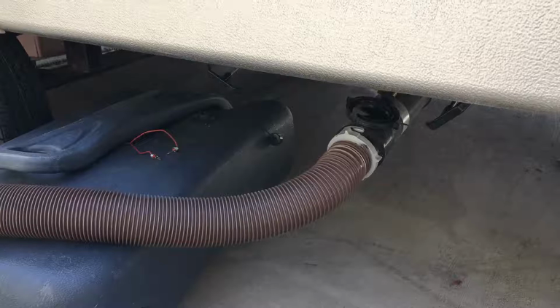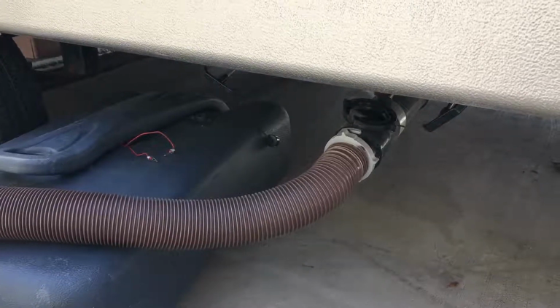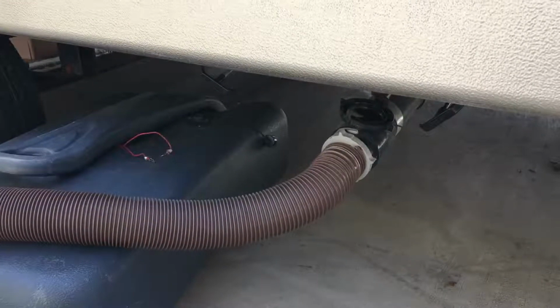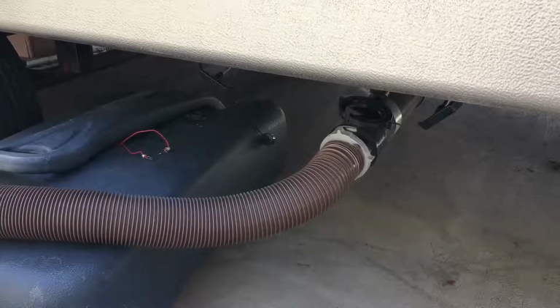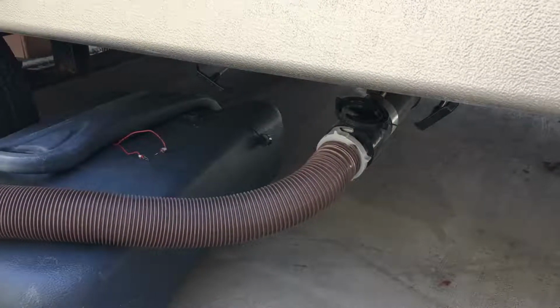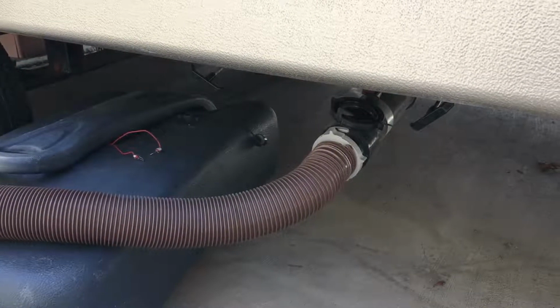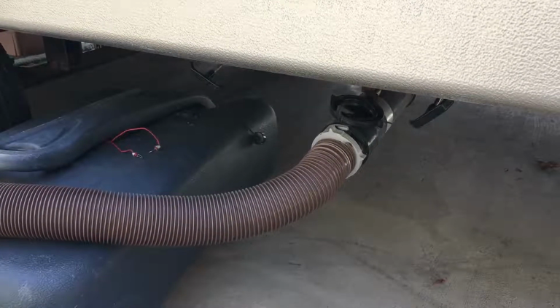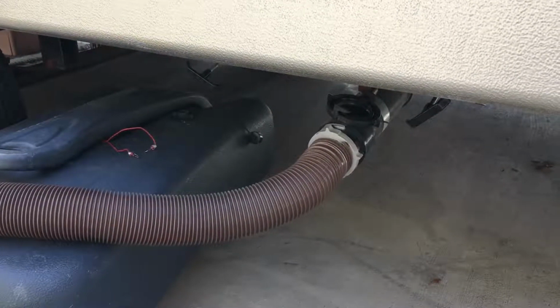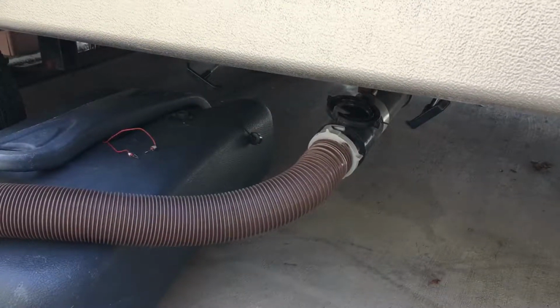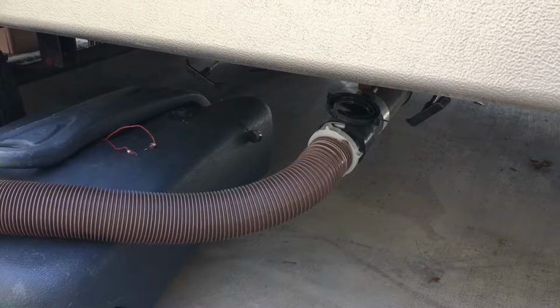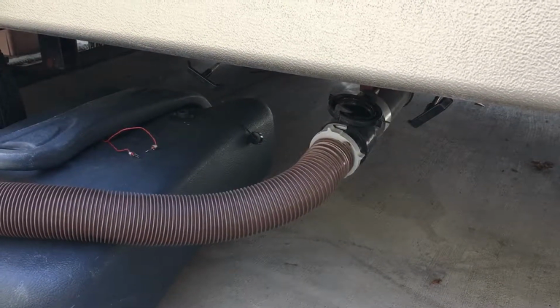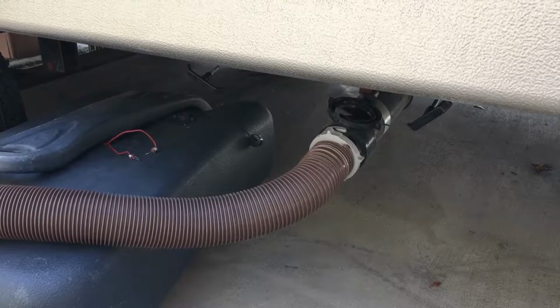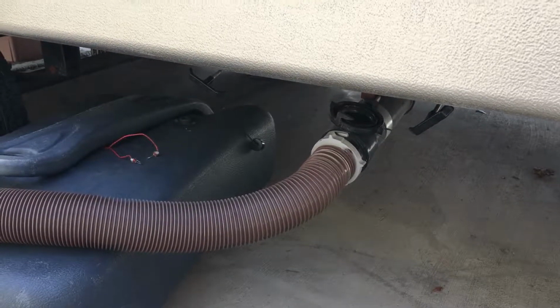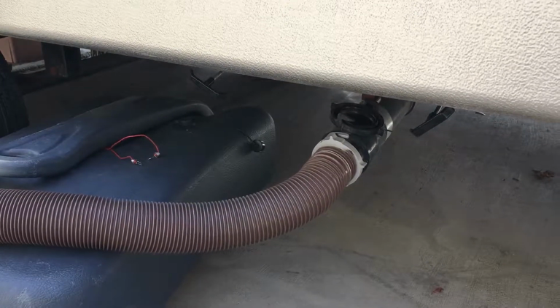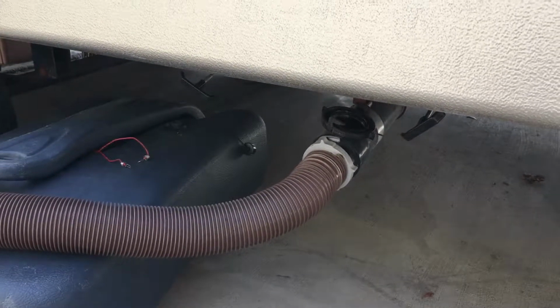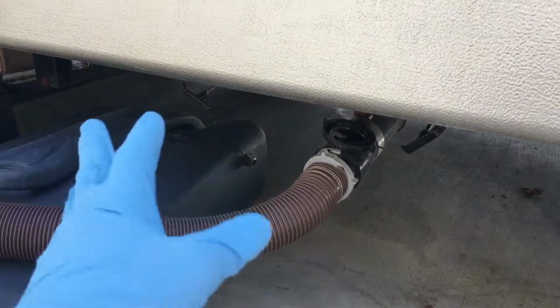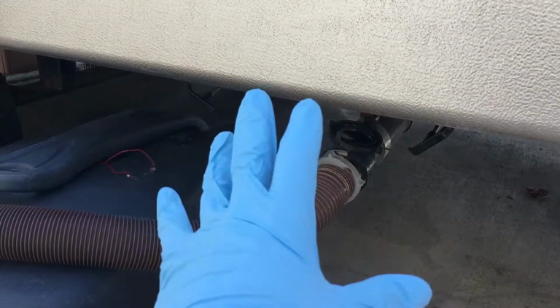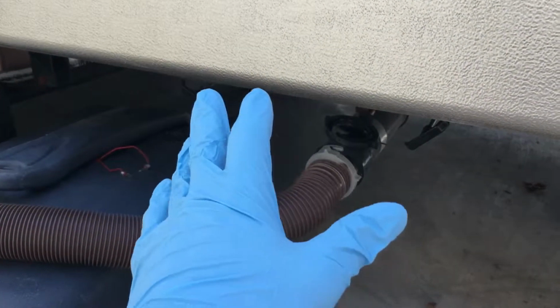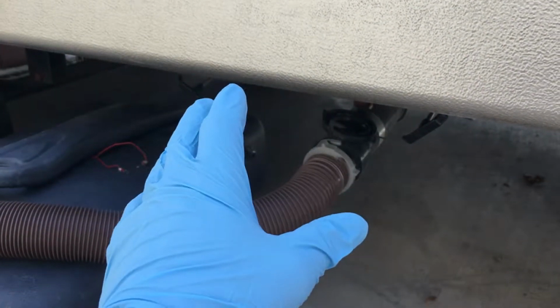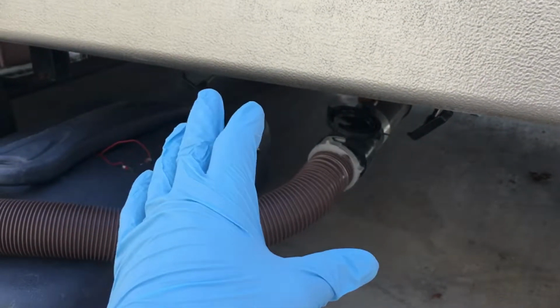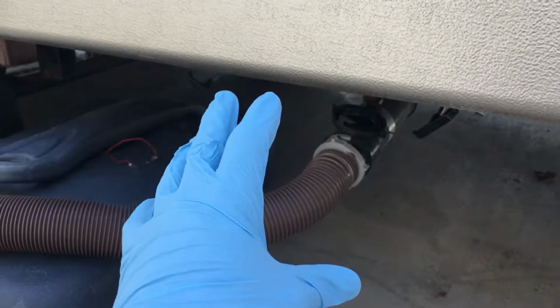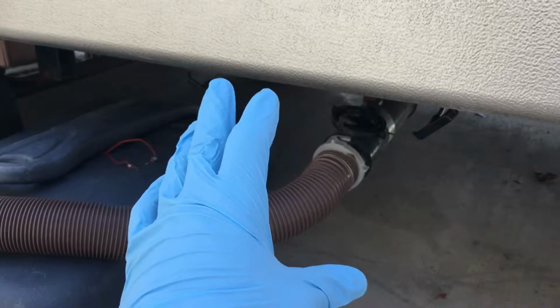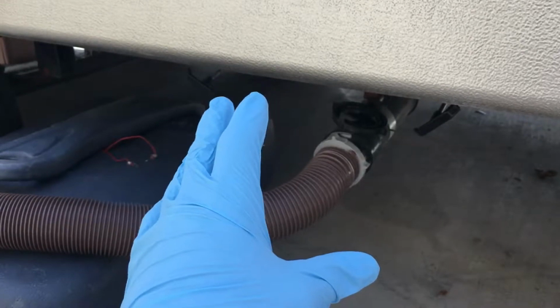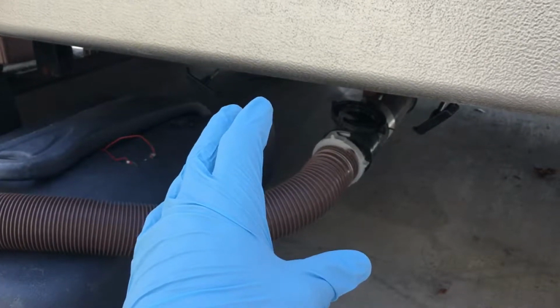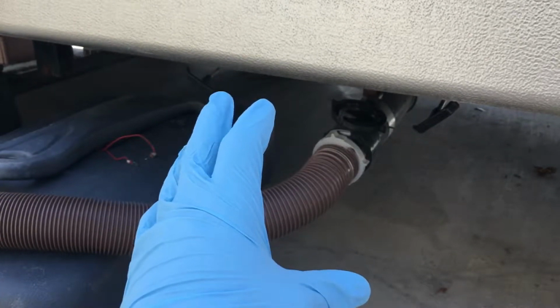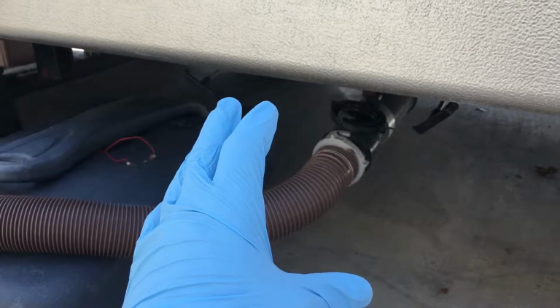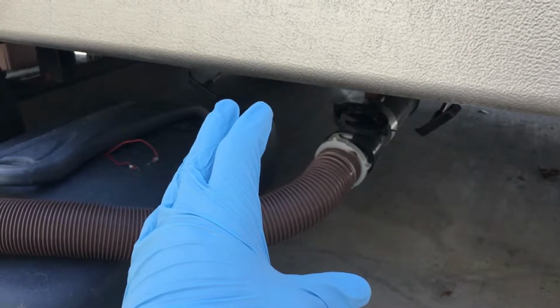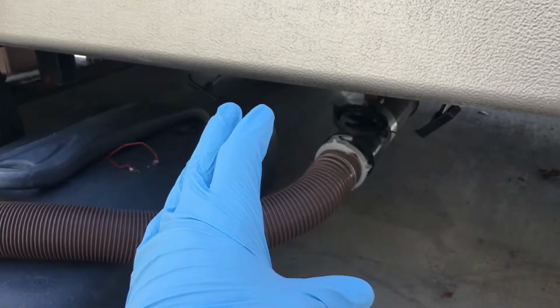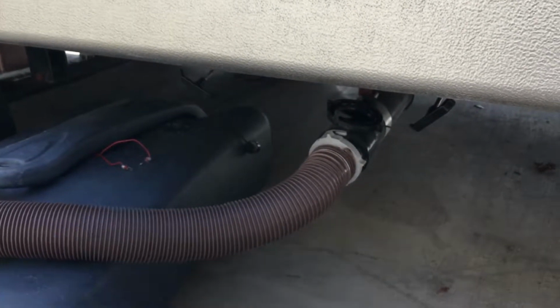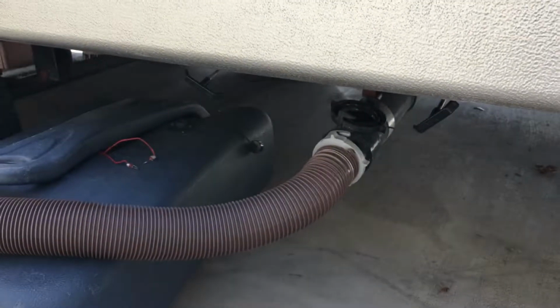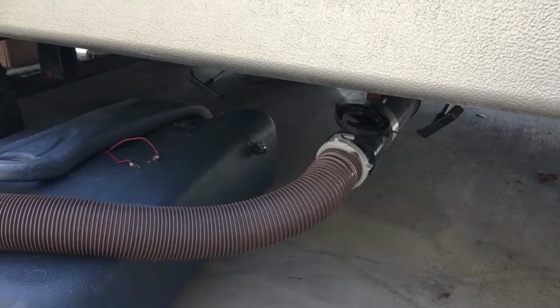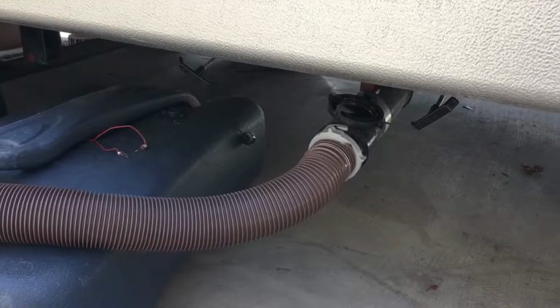Hello, today we'll be showing you how to empty the holding tanks on your RV. An important thing is that you should wear gloves when working with anything that has to do with the sewer water involved in your RV. So let's get started.